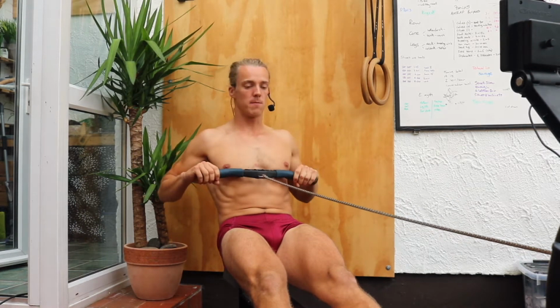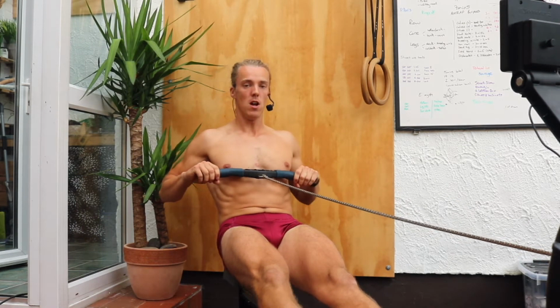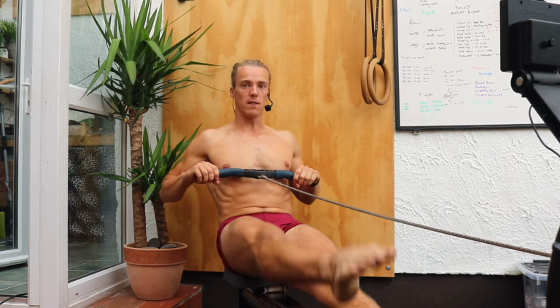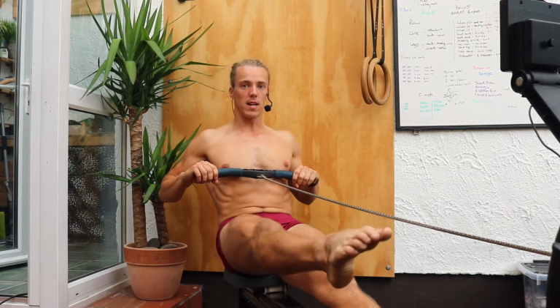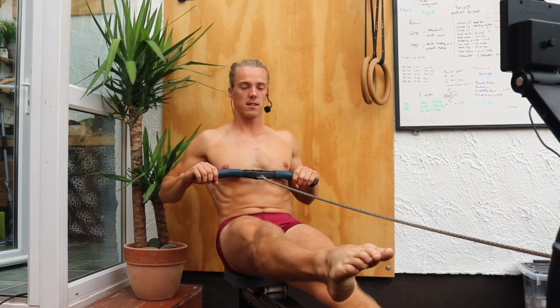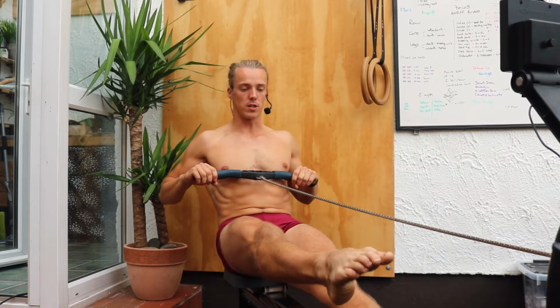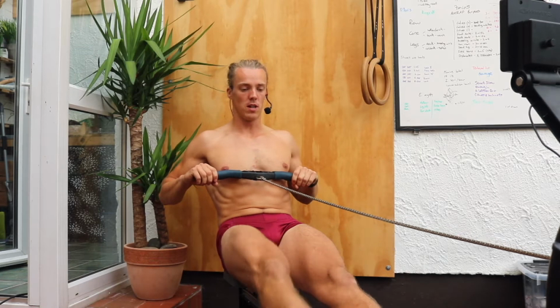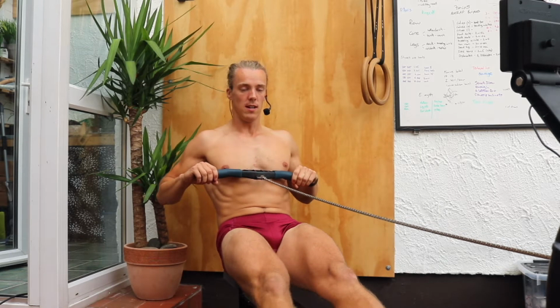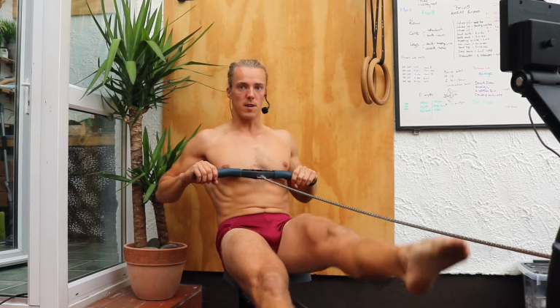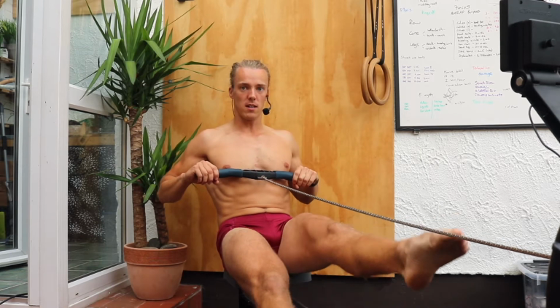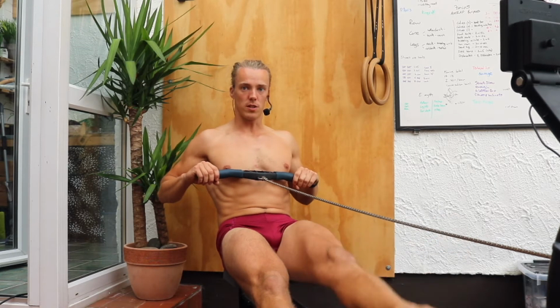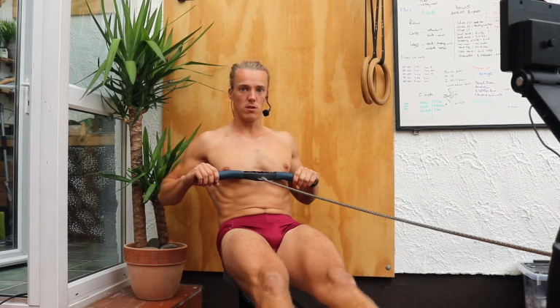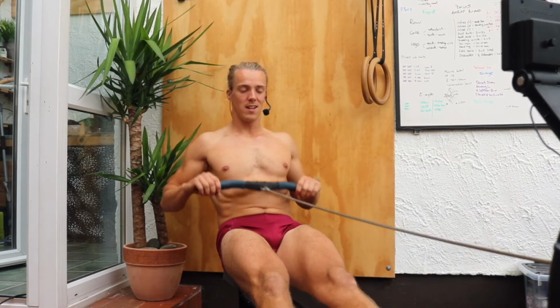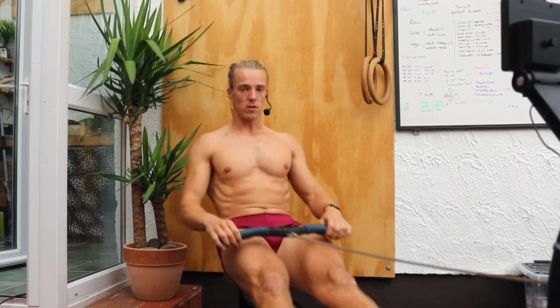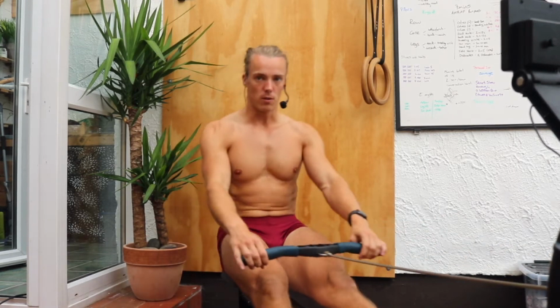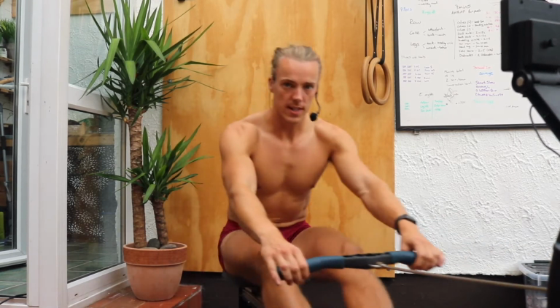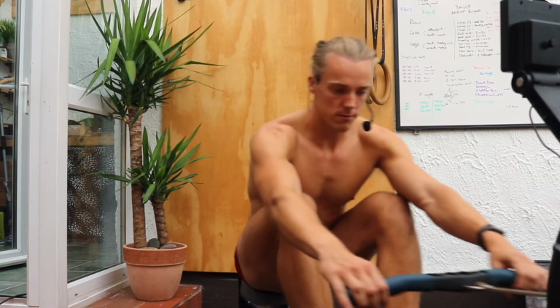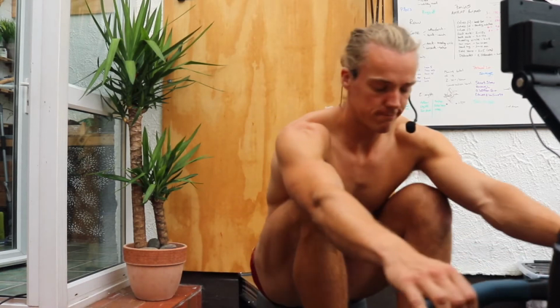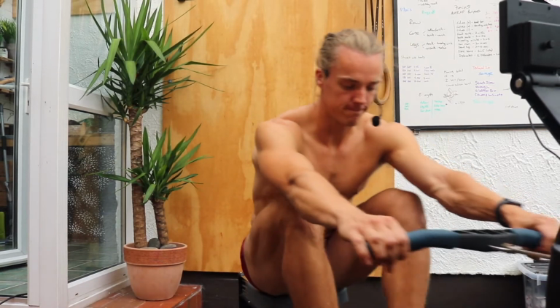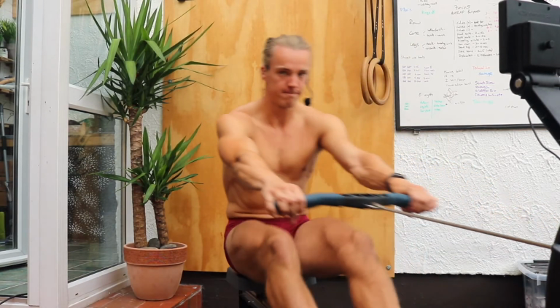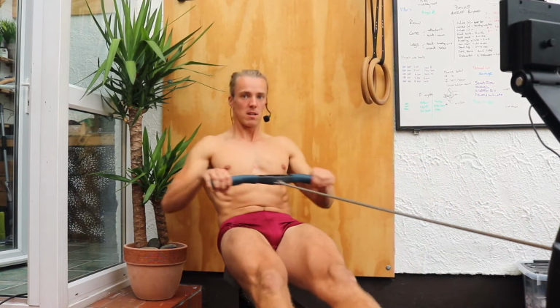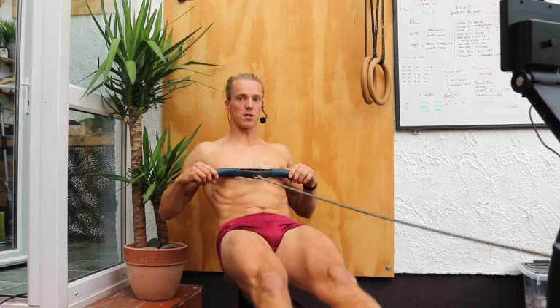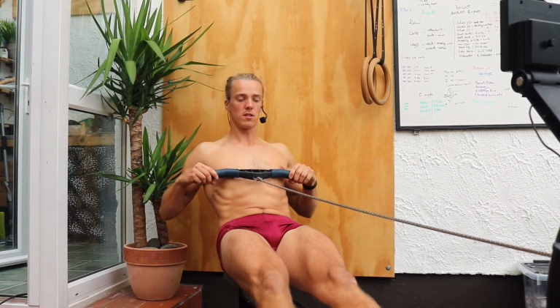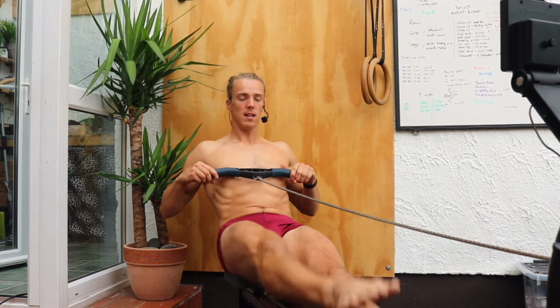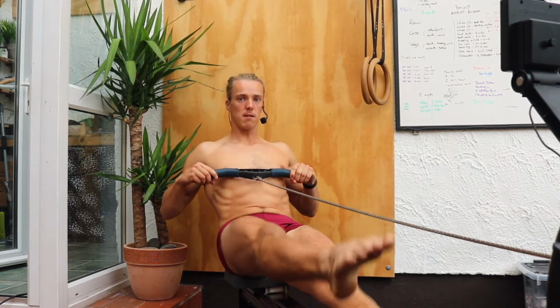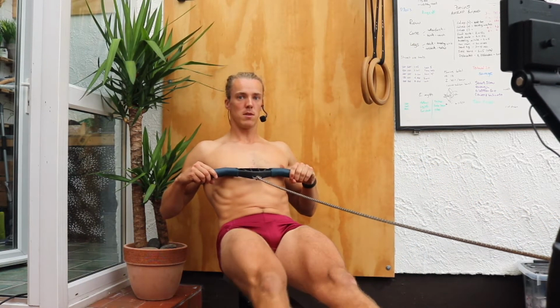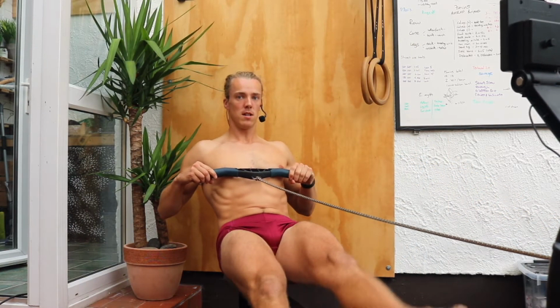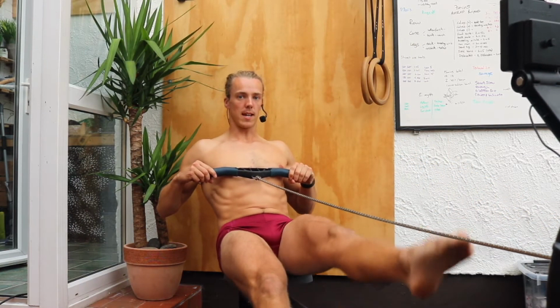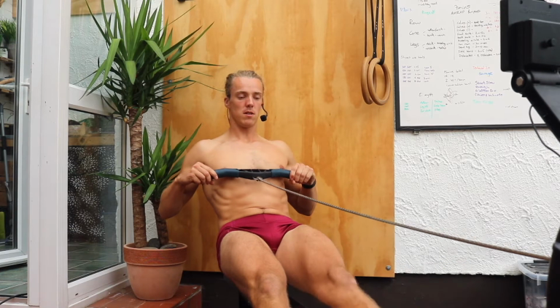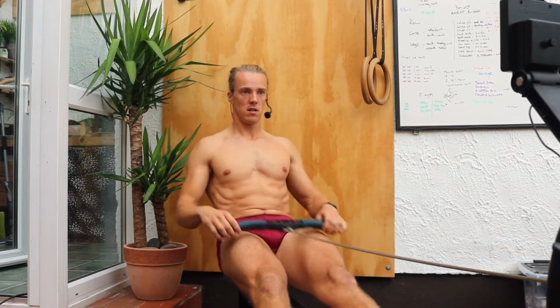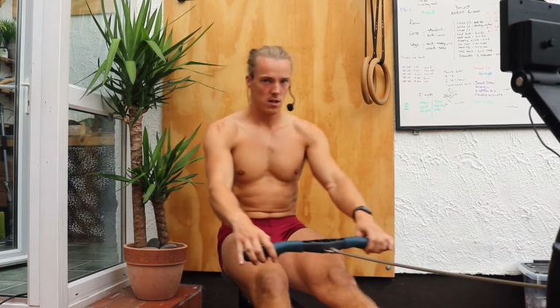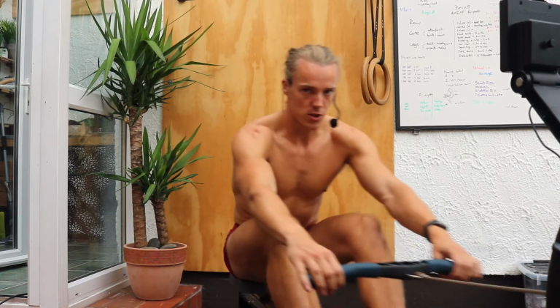From there we're going to lift up one leg, point the toe, lift up the other leg, point the toe. We're going to come forward, take a stroke. Pause. Leg up, leg up, take a stroke.